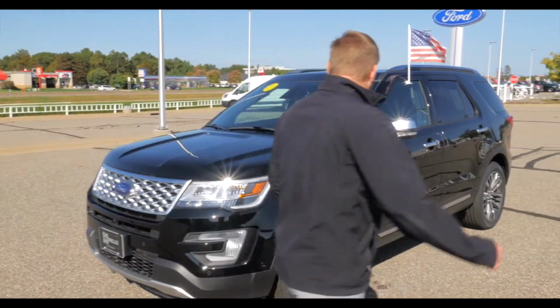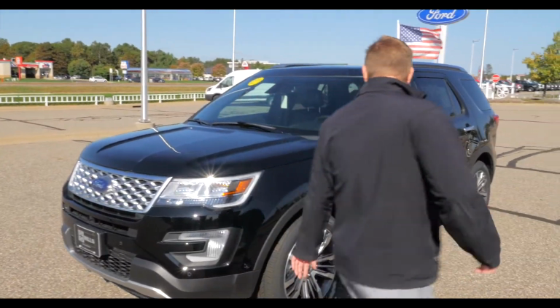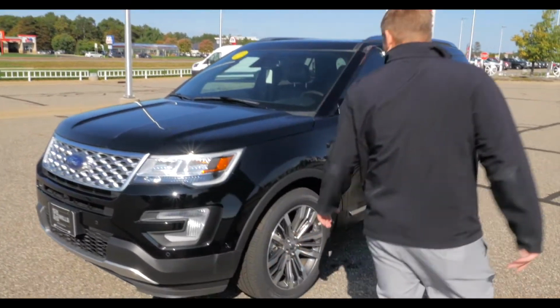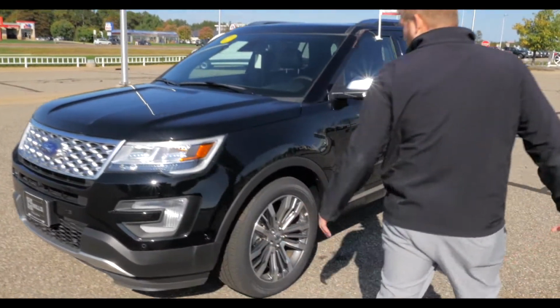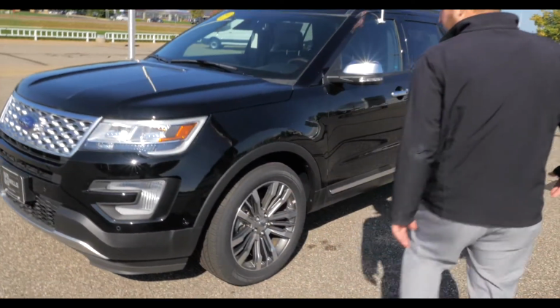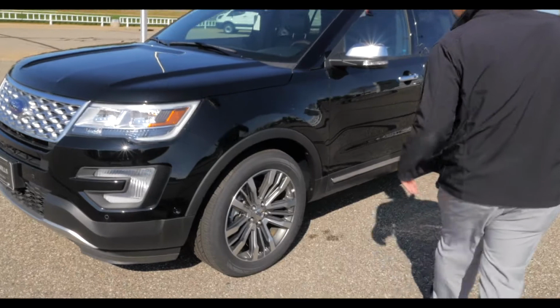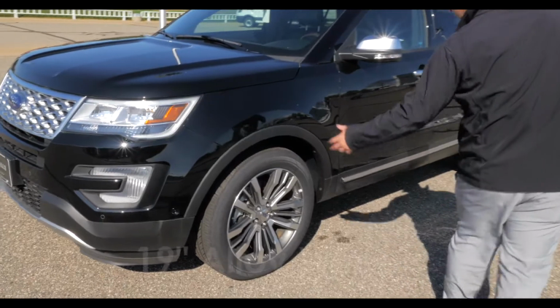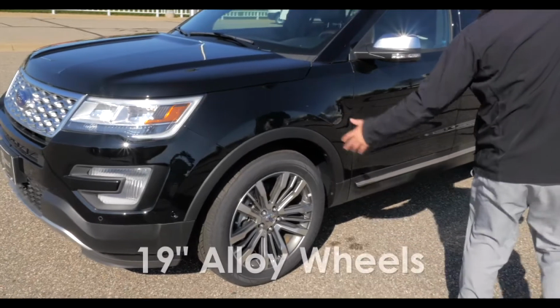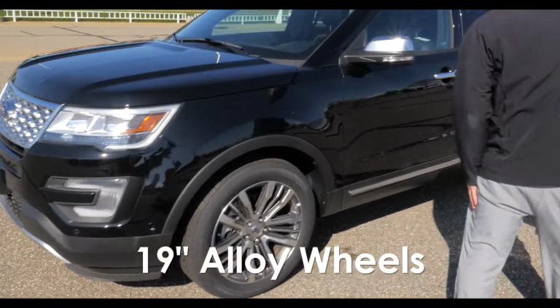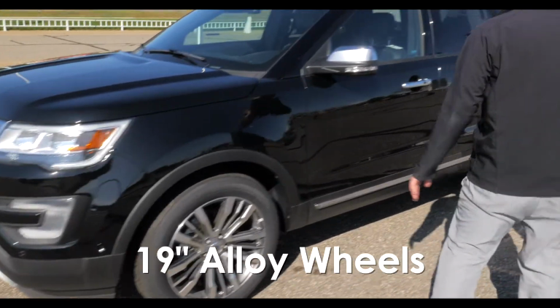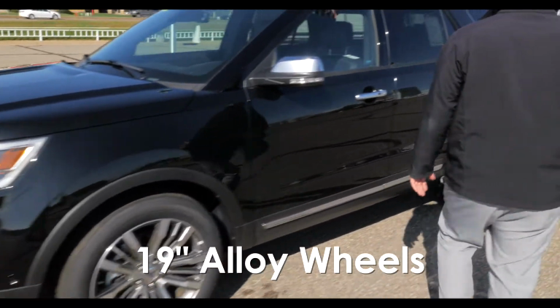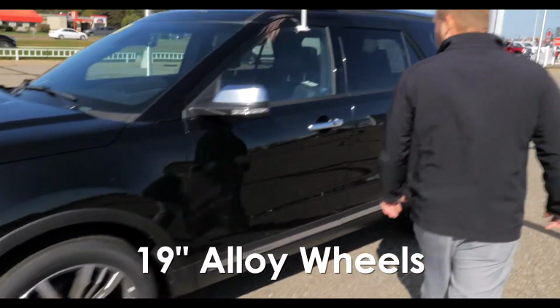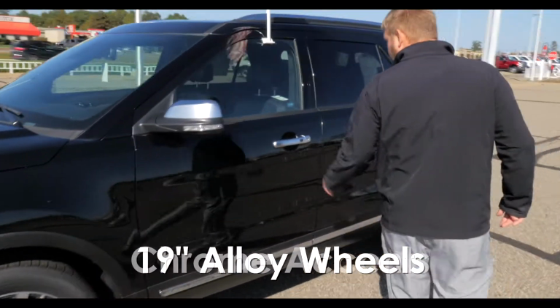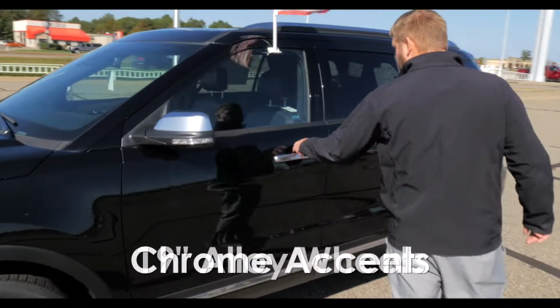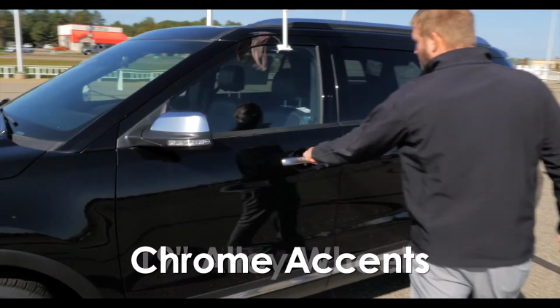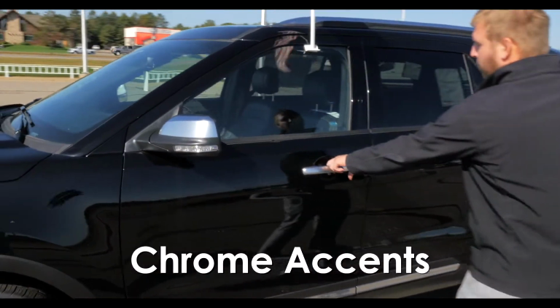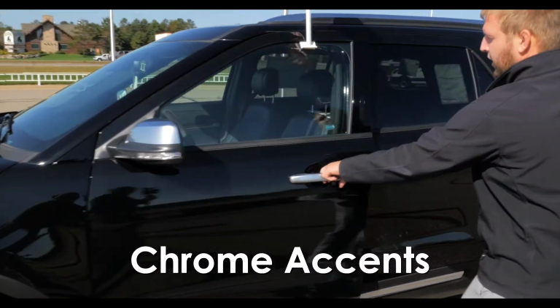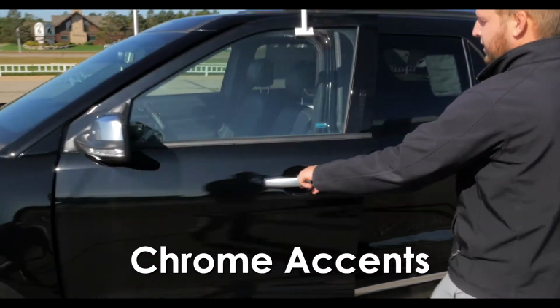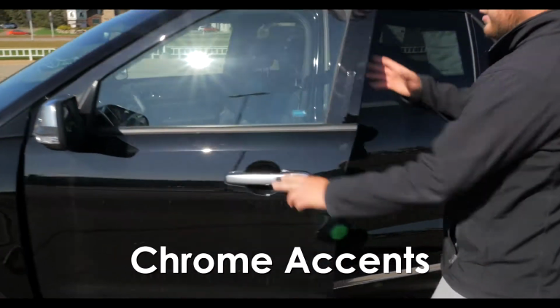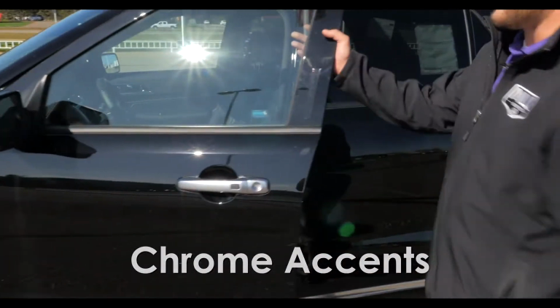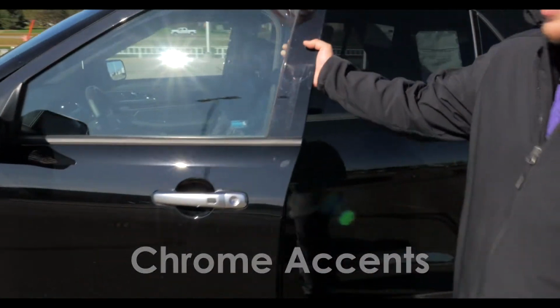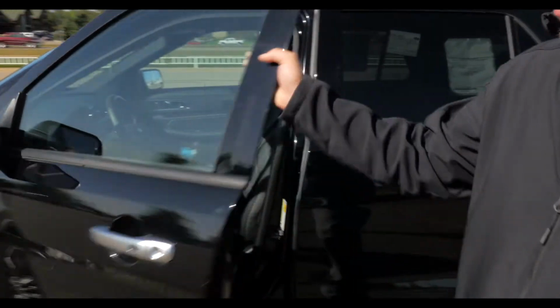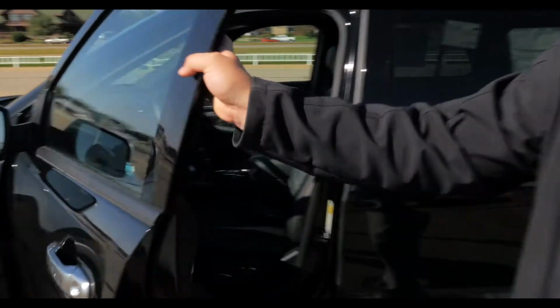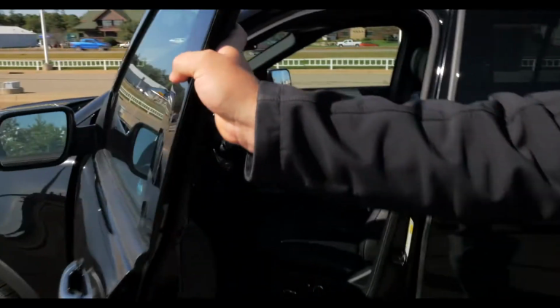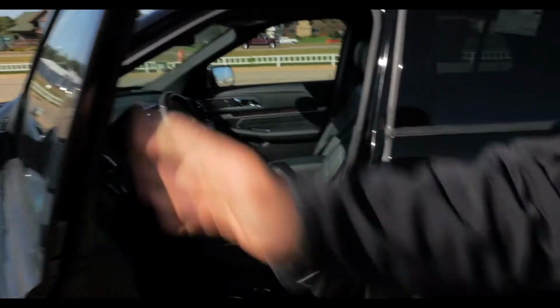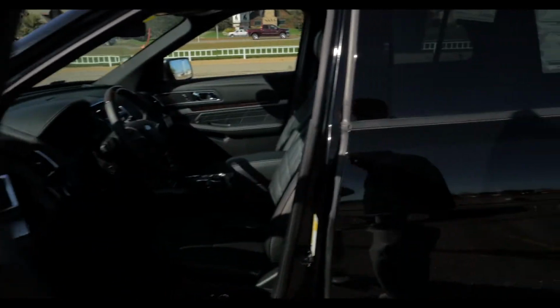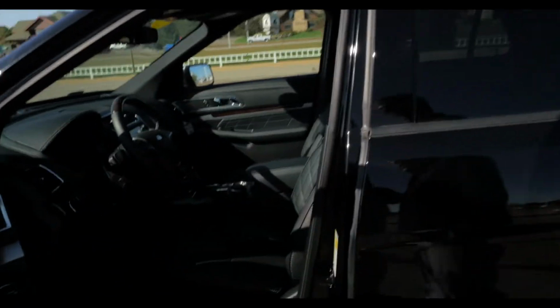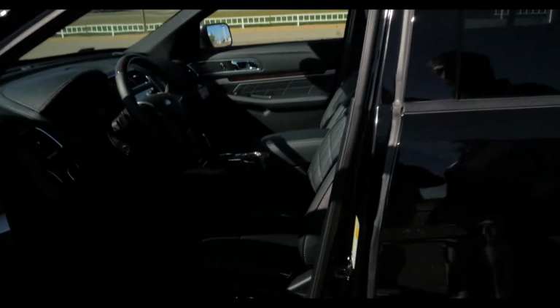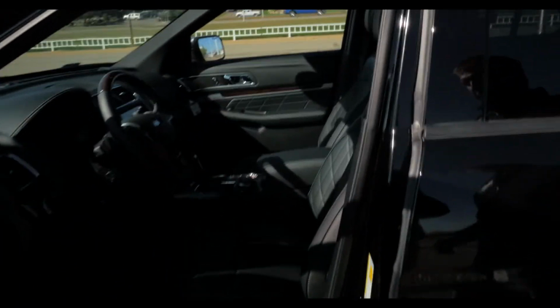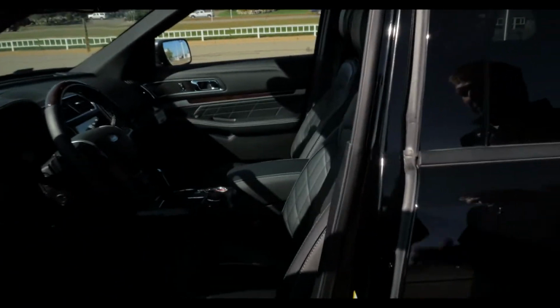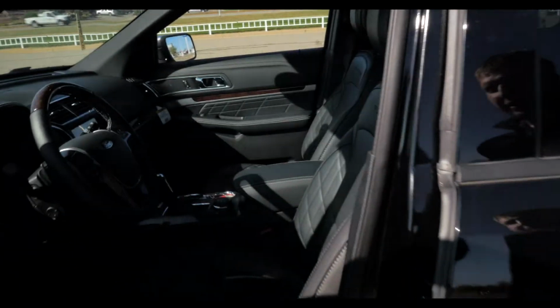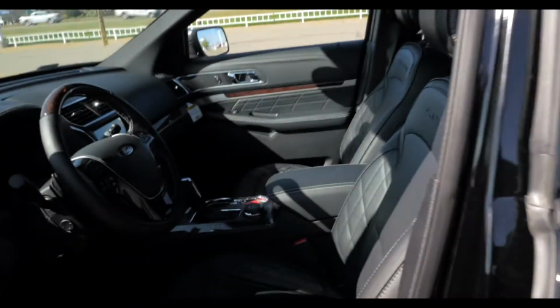As you go around the vehicle, it's got 19-inch wheels on there as well as the chrome, and it's got the intelligent keys for the vehicle with the proximity keys on that.